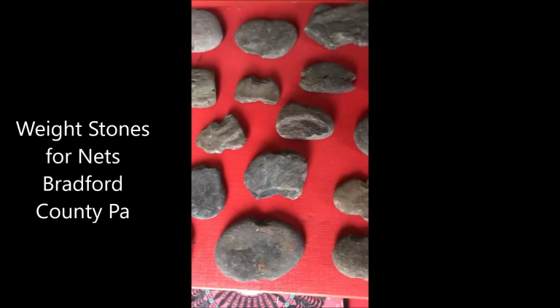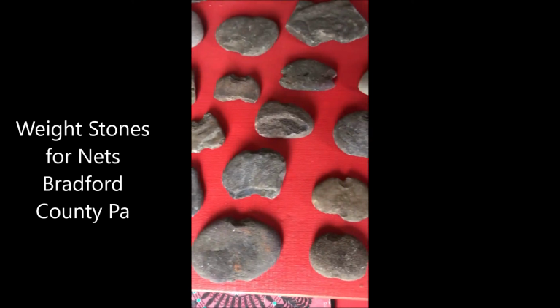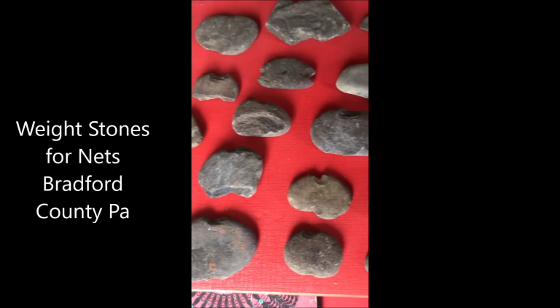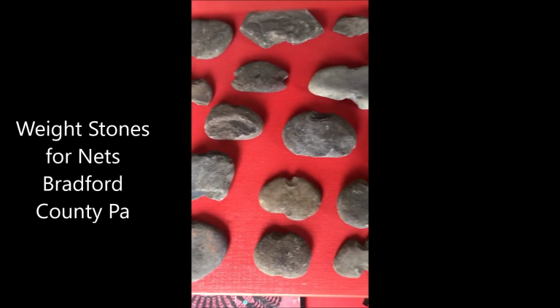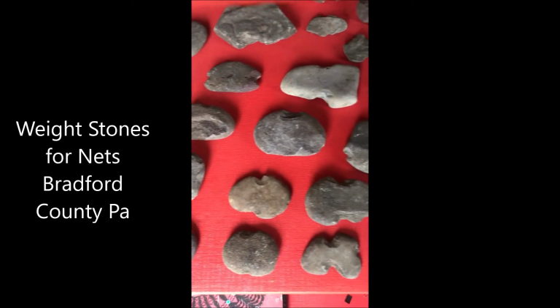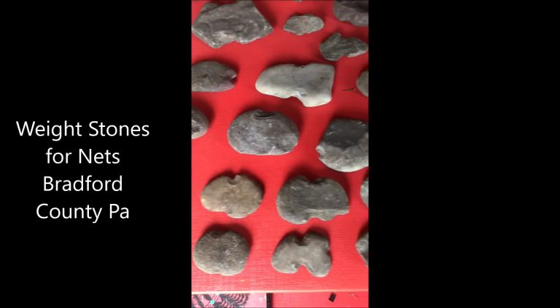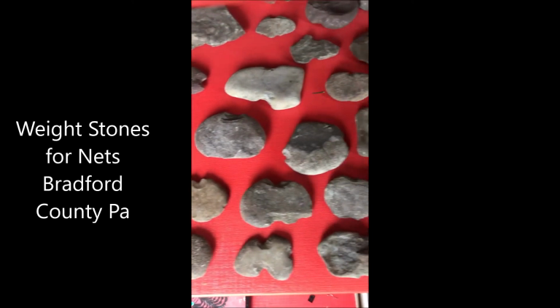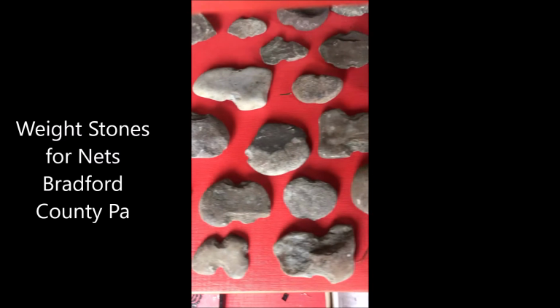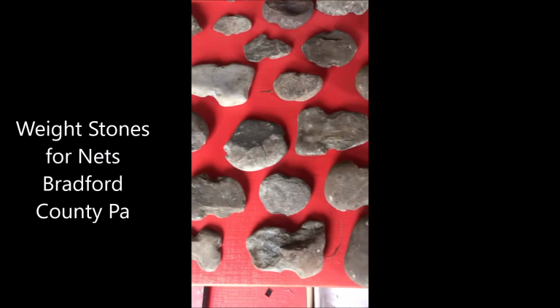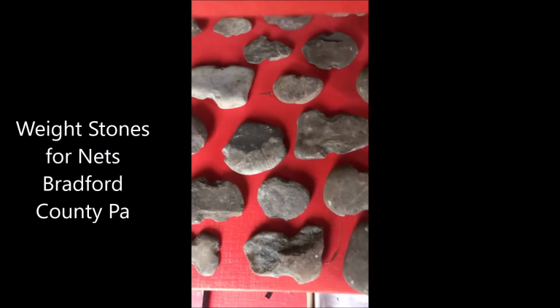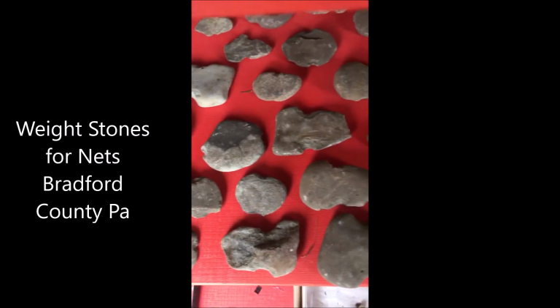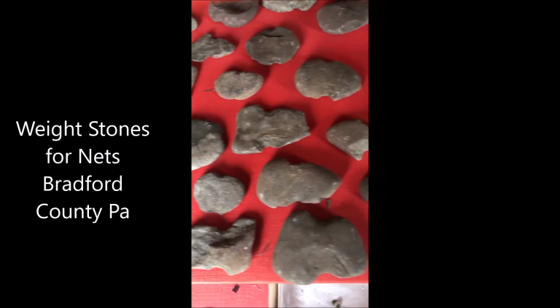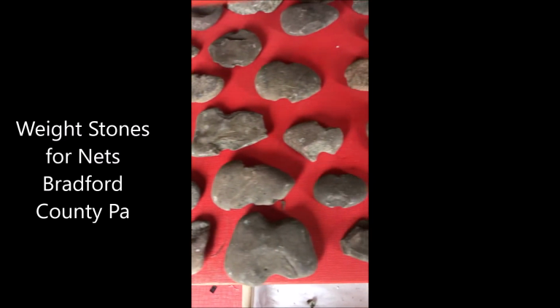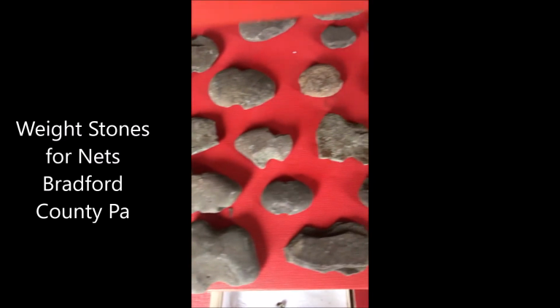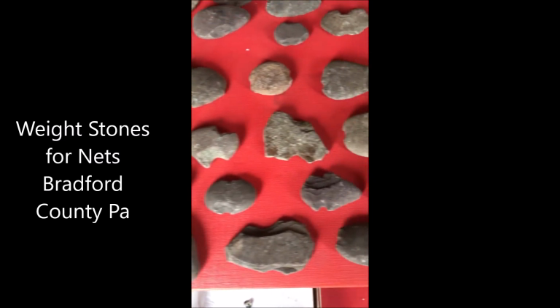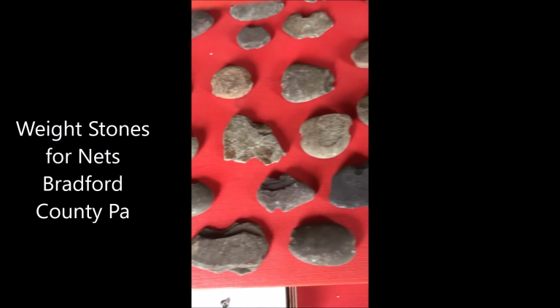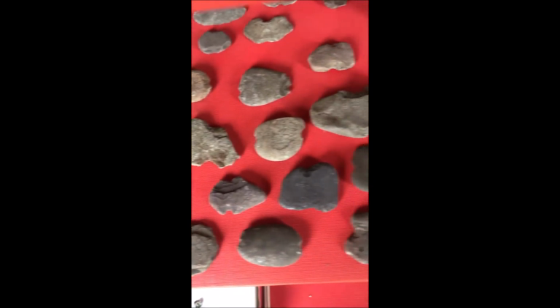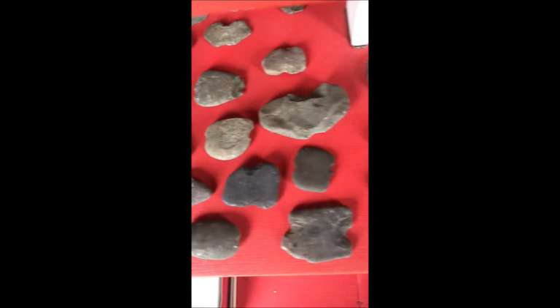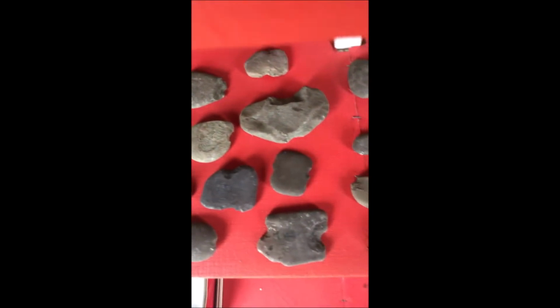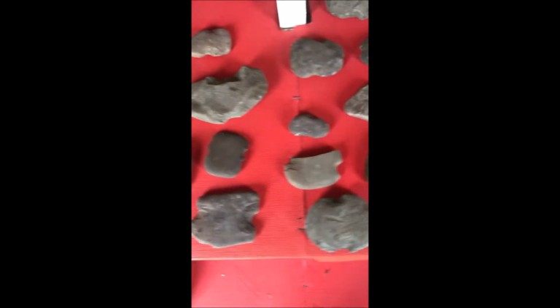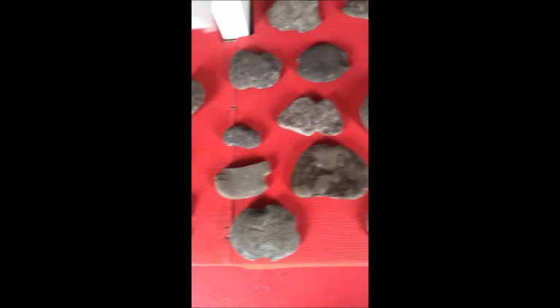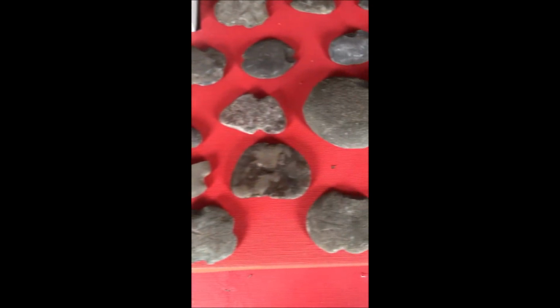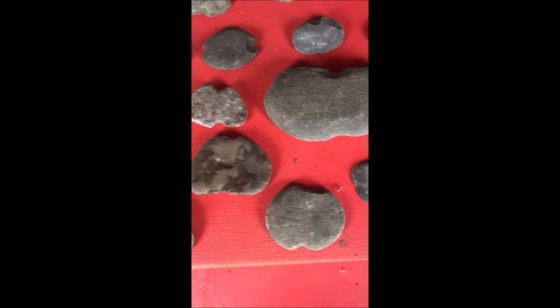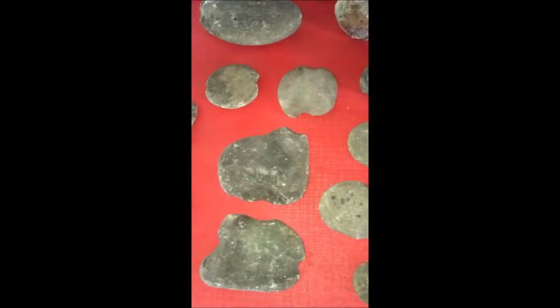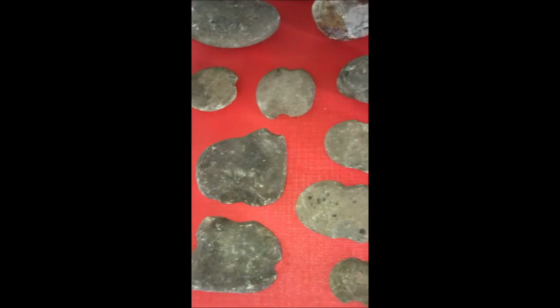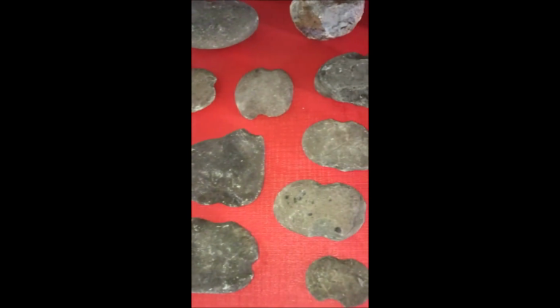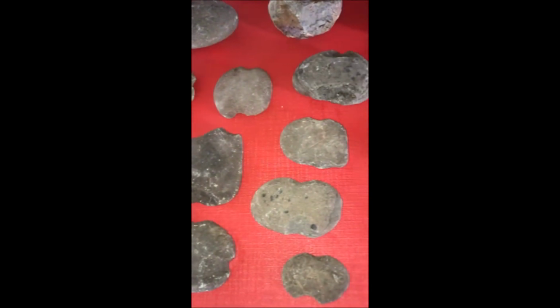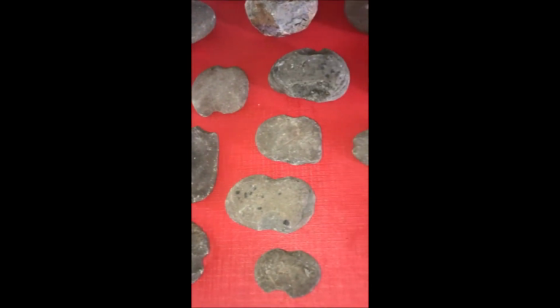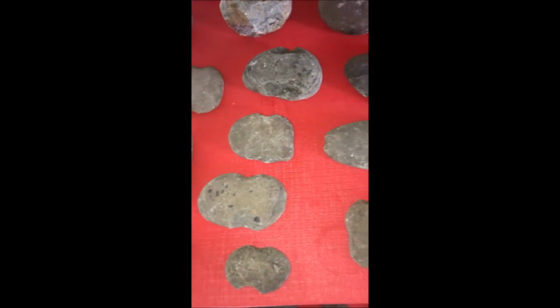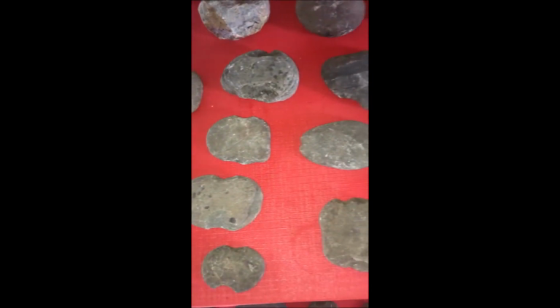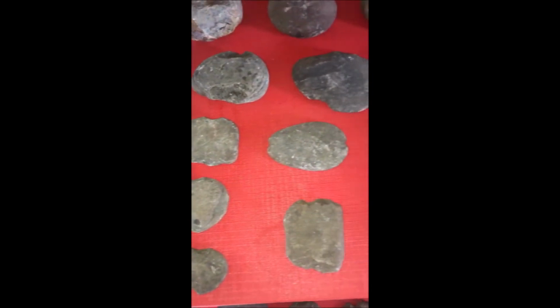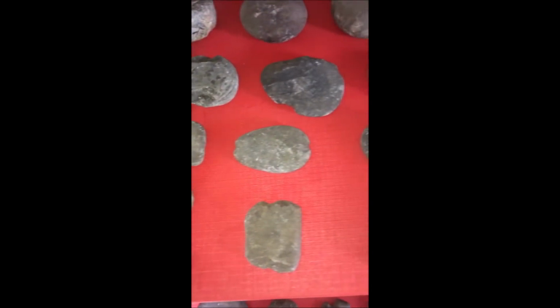These are Bradford County Indian artifacts from one of our farms, and as you can see they all have a unique feature. They have two little notches on them, and these happen to be weight stones for nets.